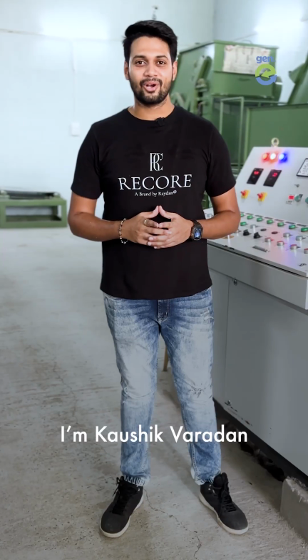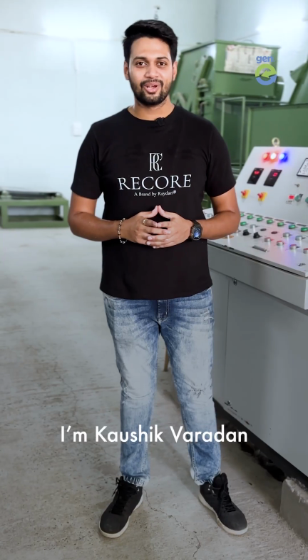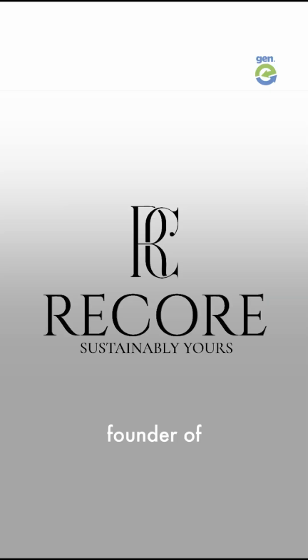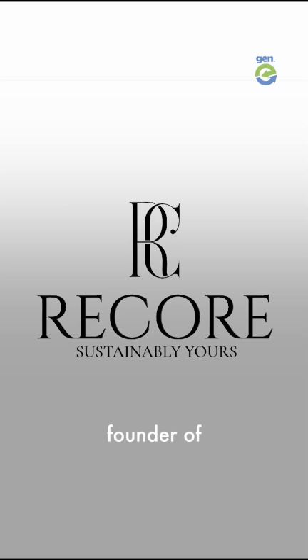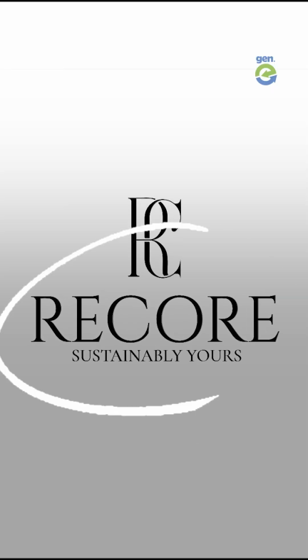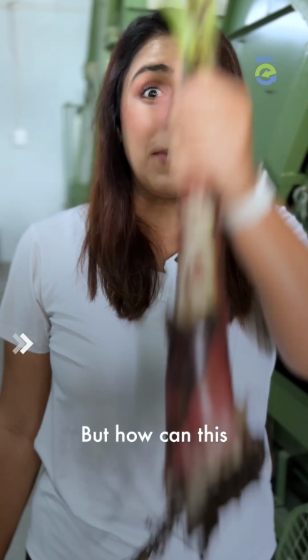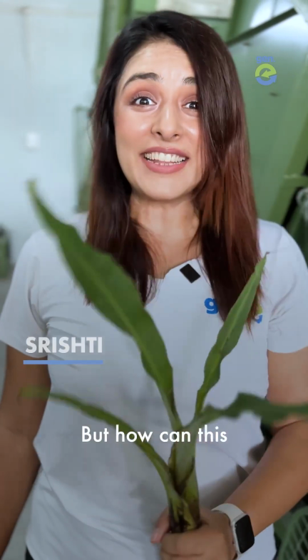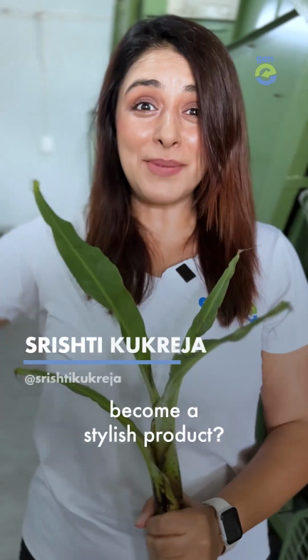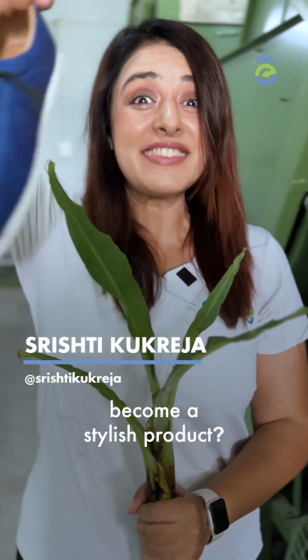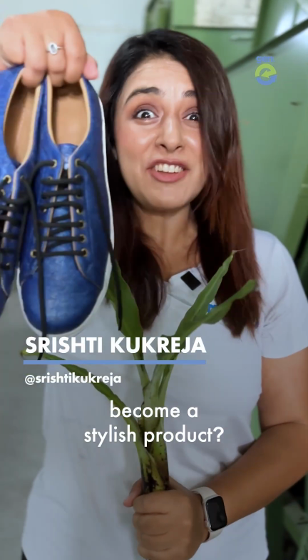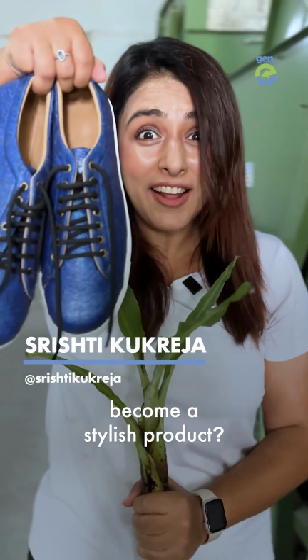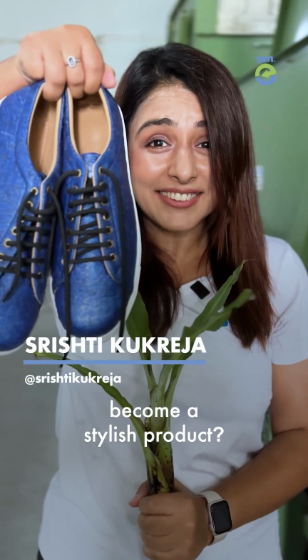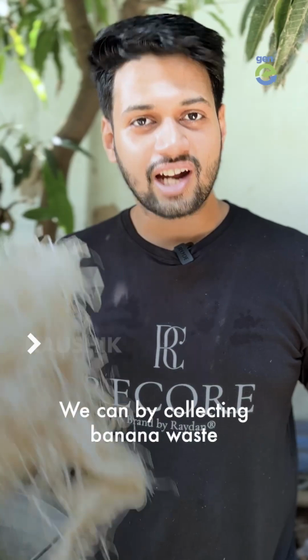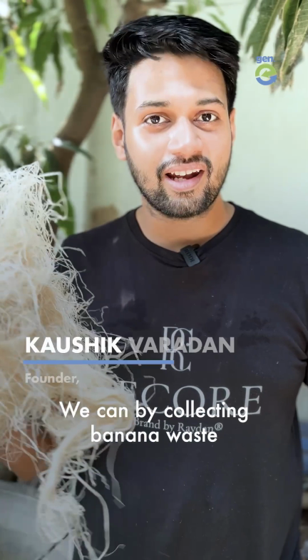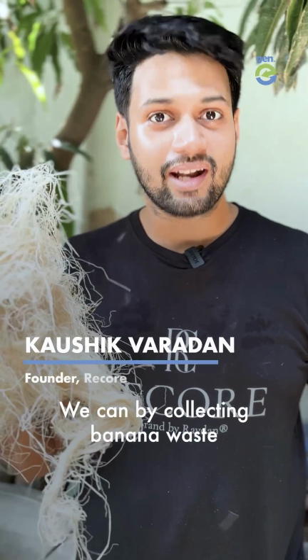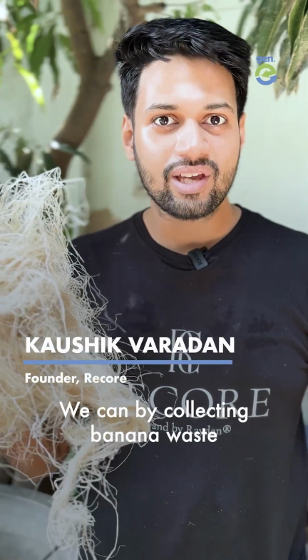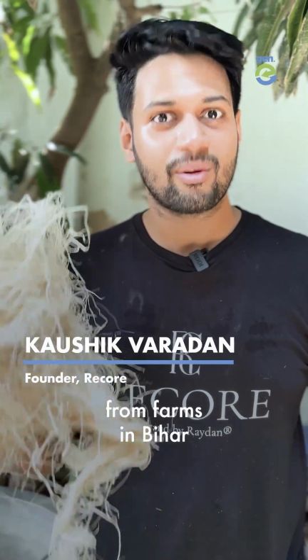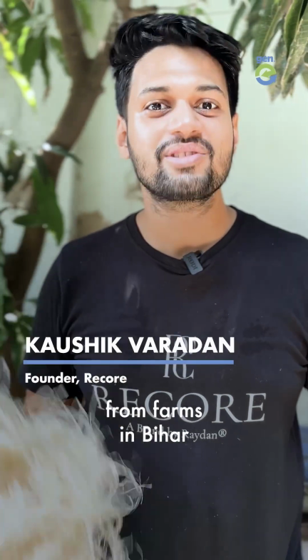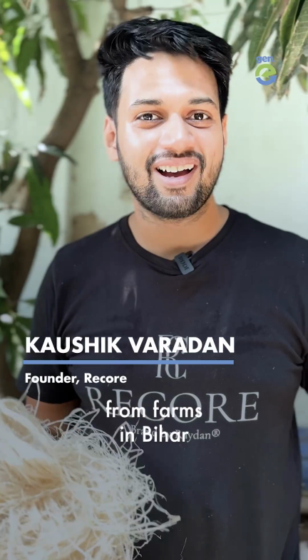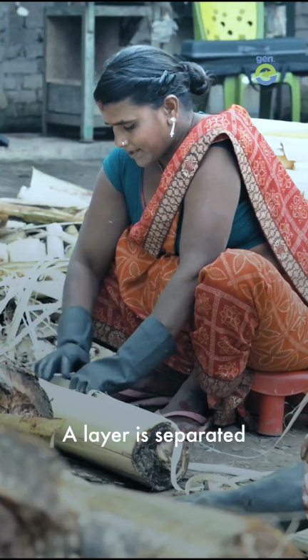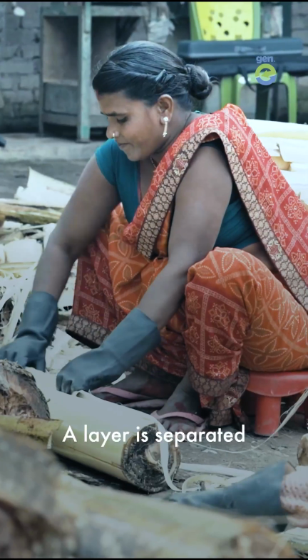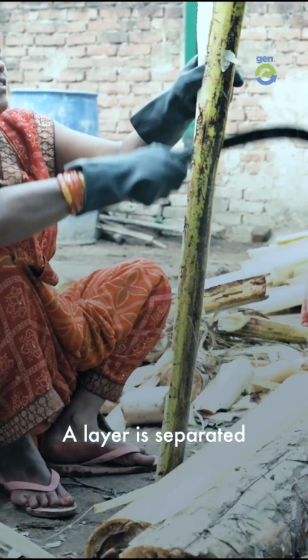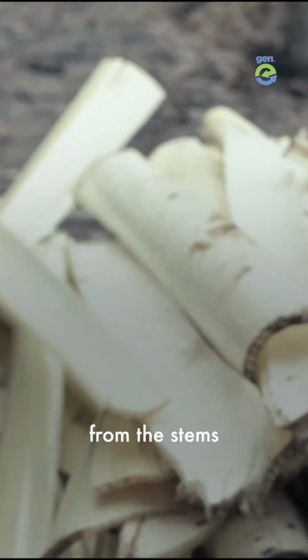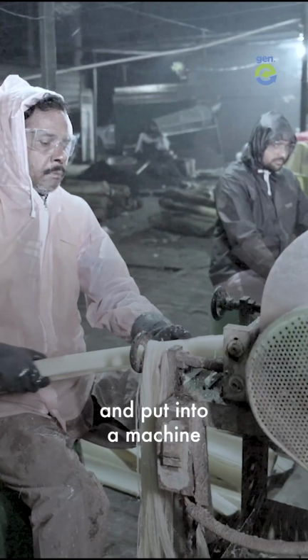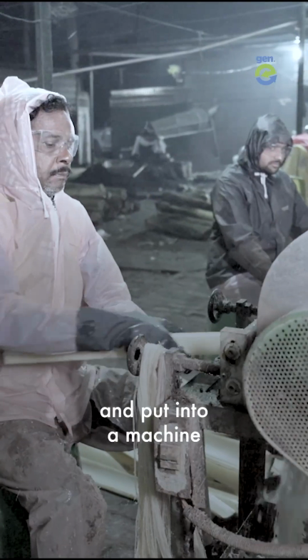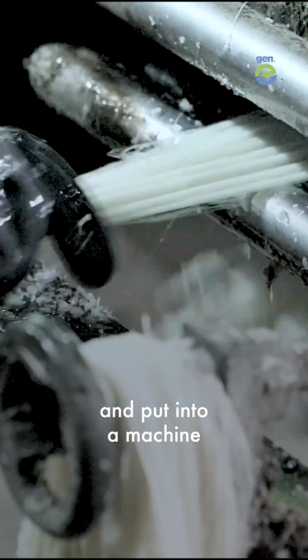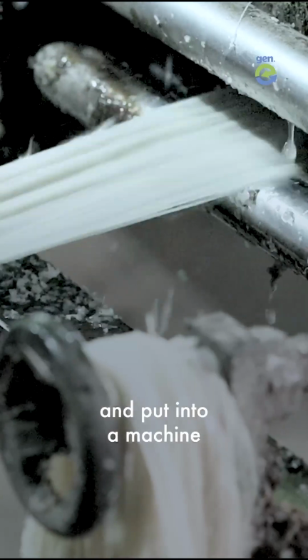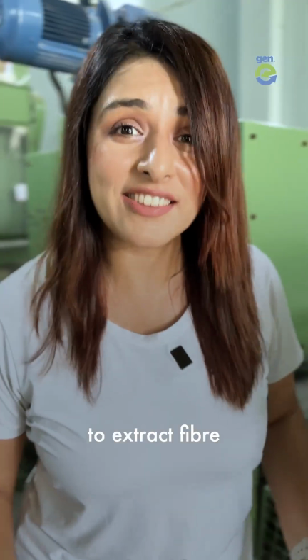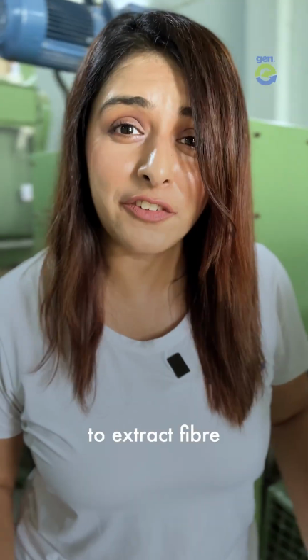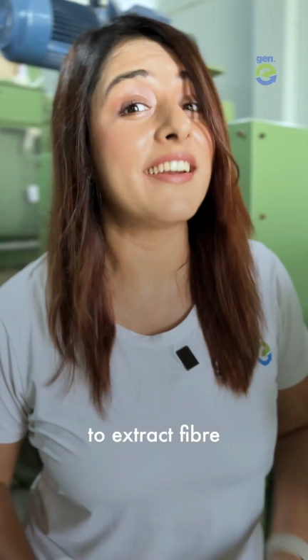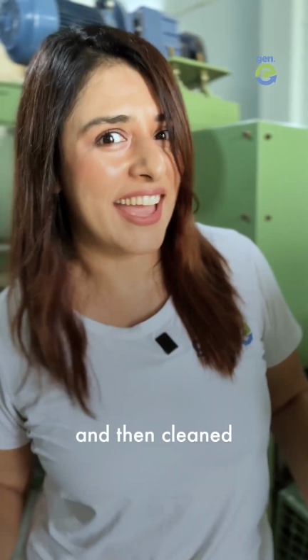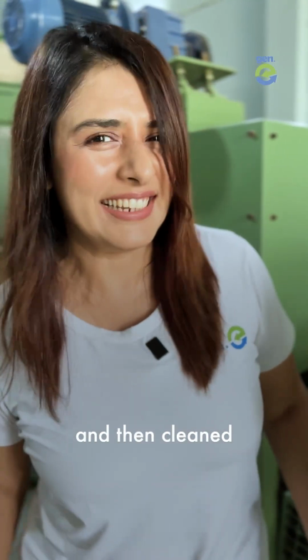I'm Kaushik Vardhan, founder of Rikor. But how can this become a stylish product? We start by collecting banana waste from farms in Bihar. A layer is separated from the stems and put into a machine to extract fibre and then cleaned.